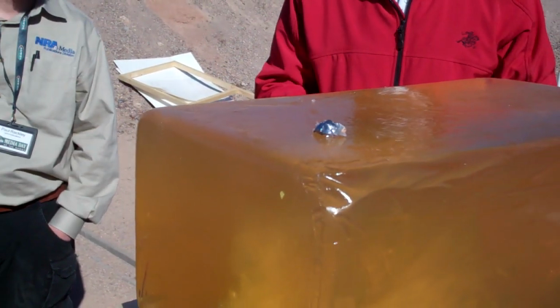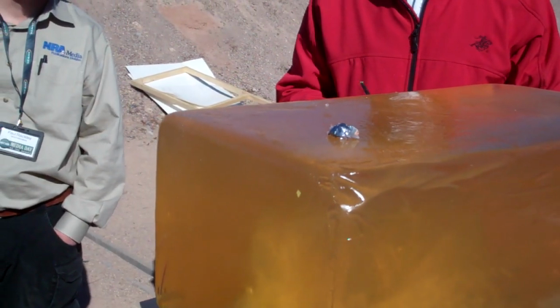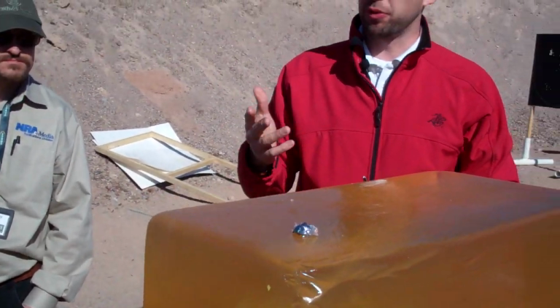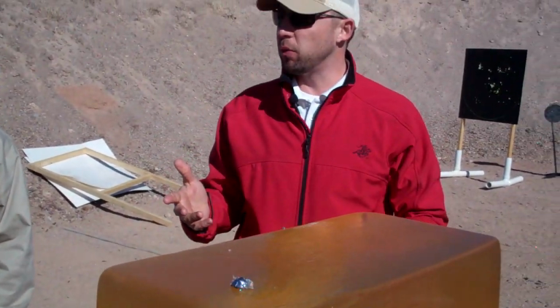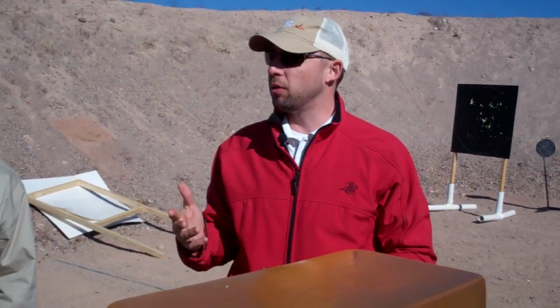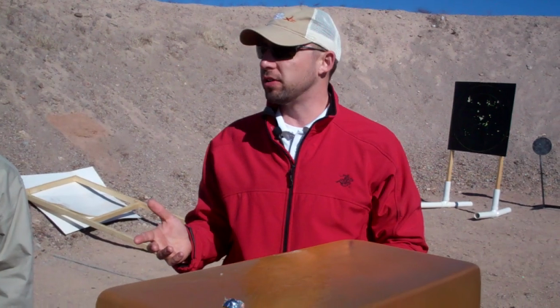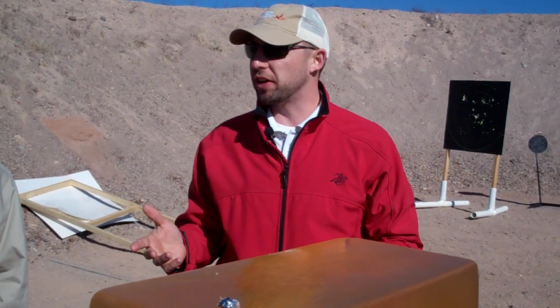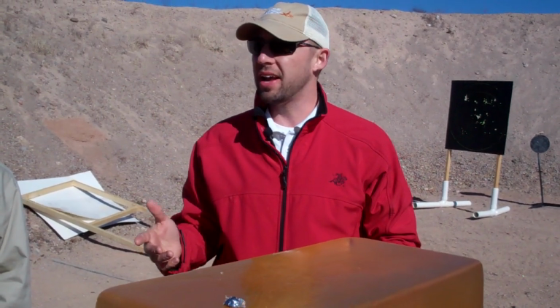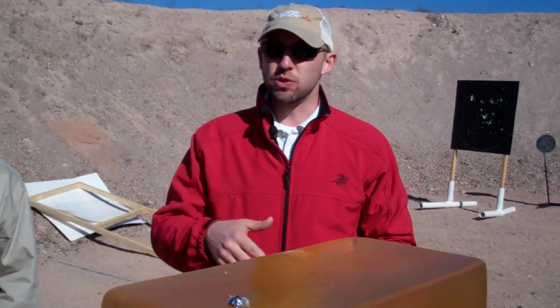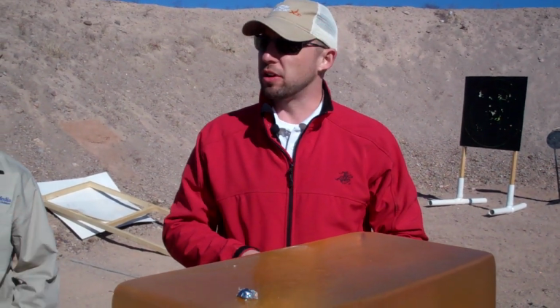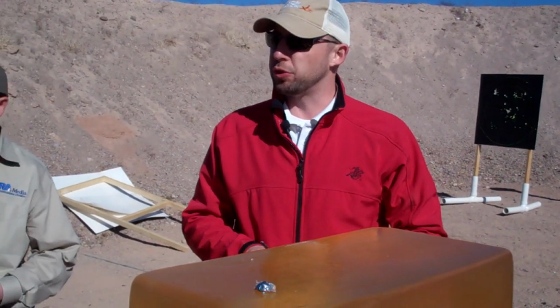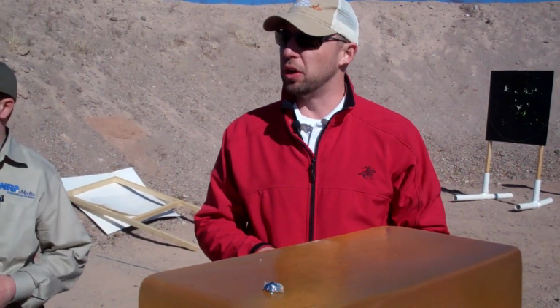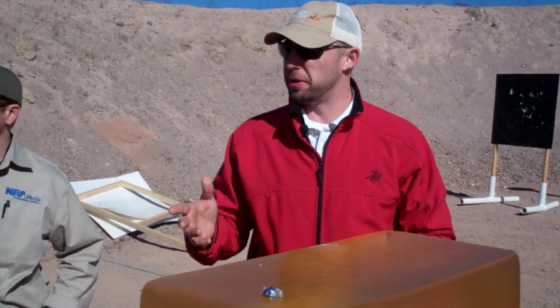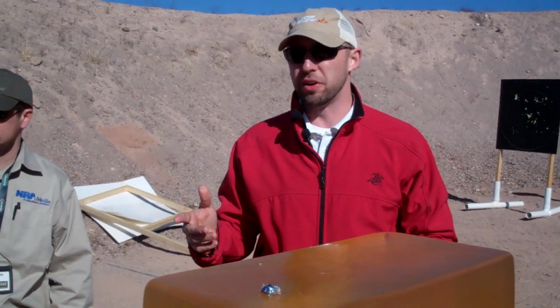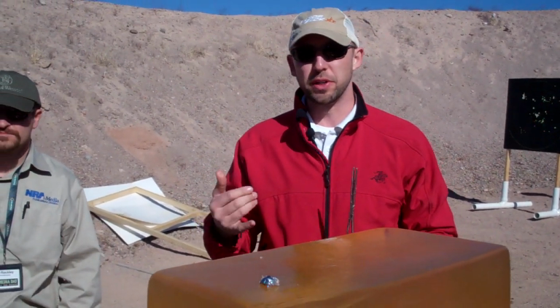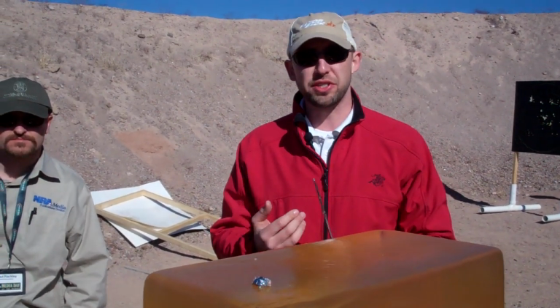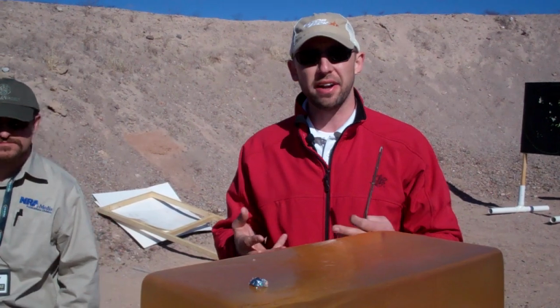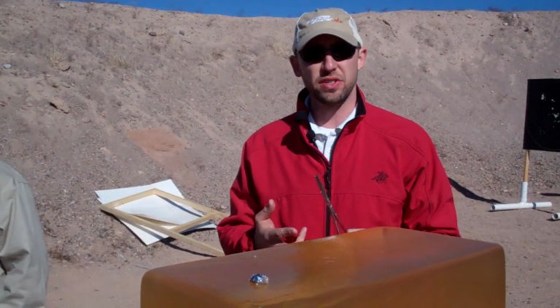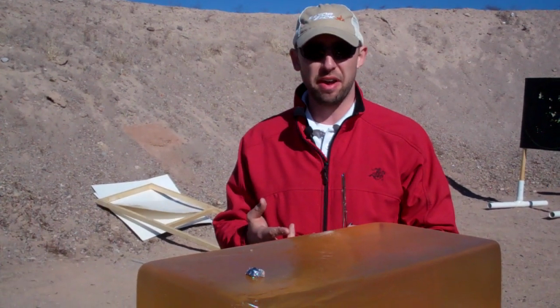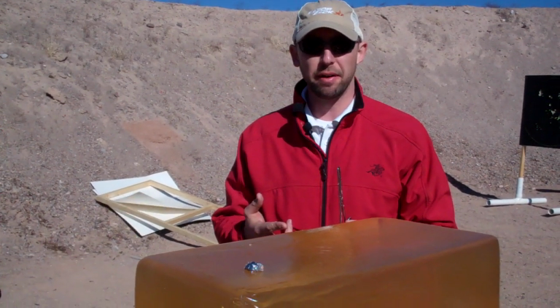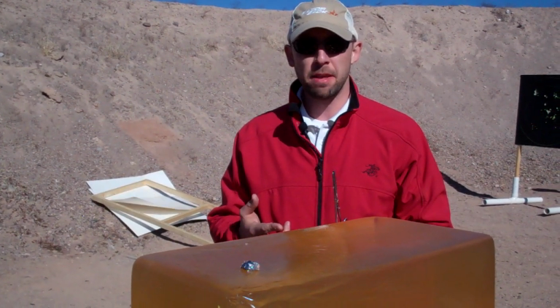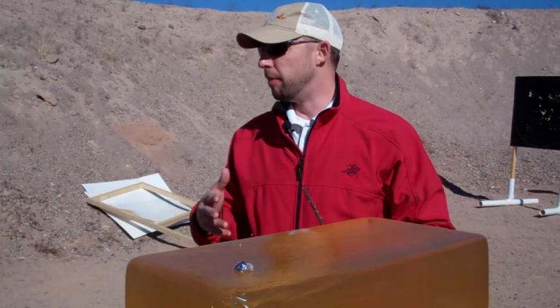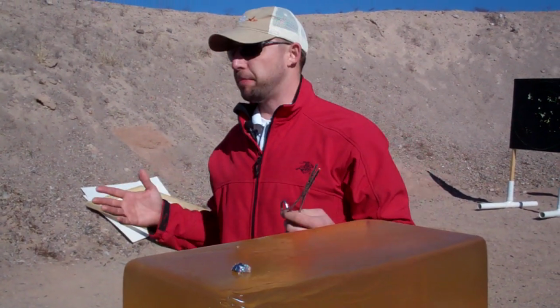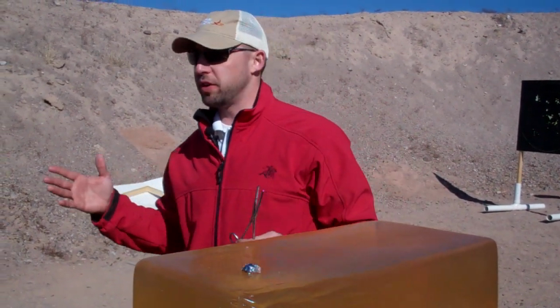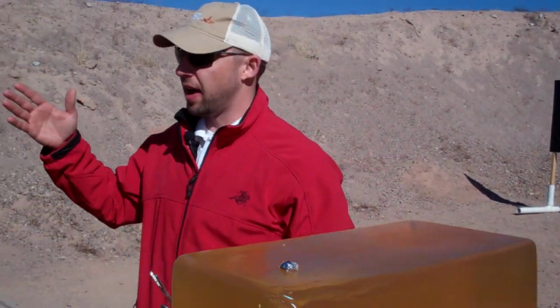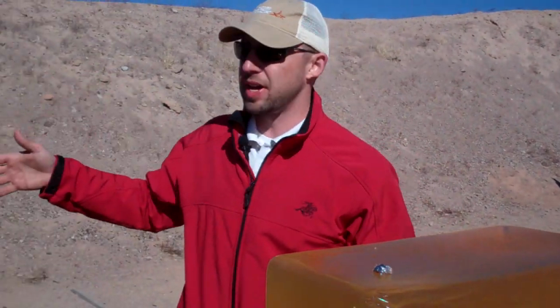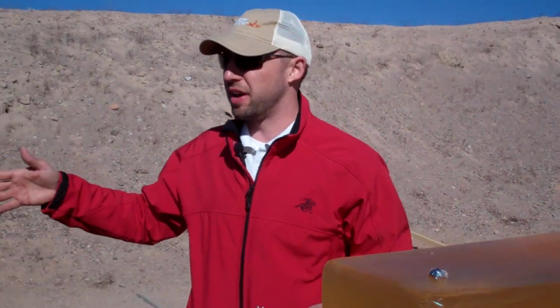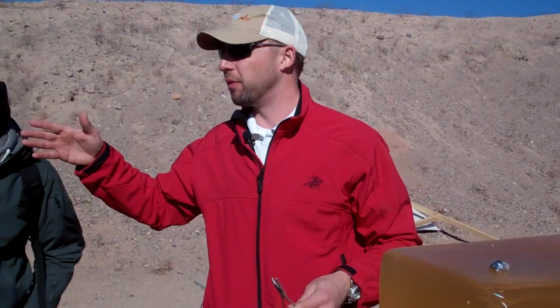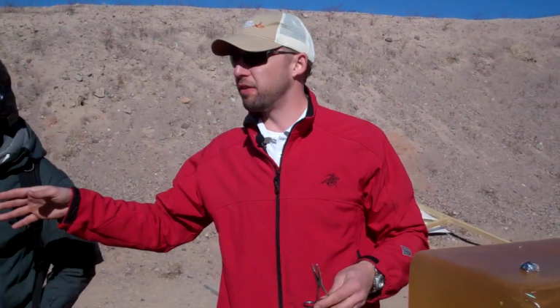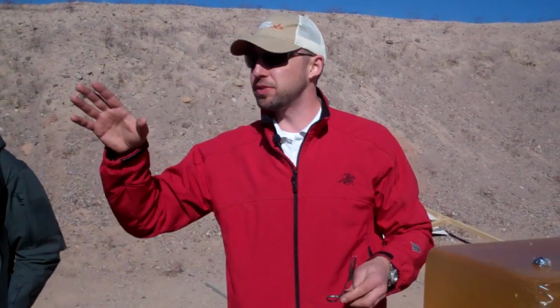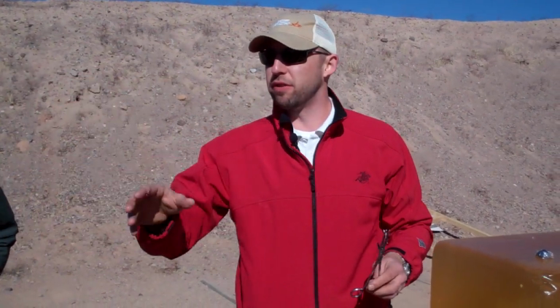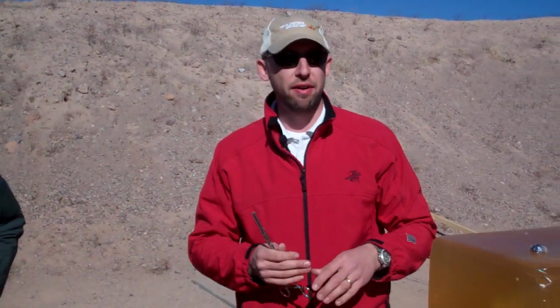That new load is available in 308 Win, 120 grain, as well as our 223 loads in PDX-1 Defender, which are 60 grain and 77 grain. The PDX-1 Defender line doesn't stop at centerfire — we've got centerfire pistol and centerfire rifle.